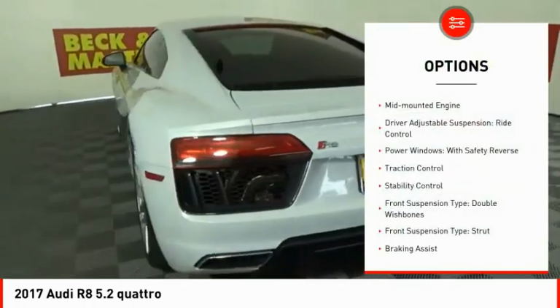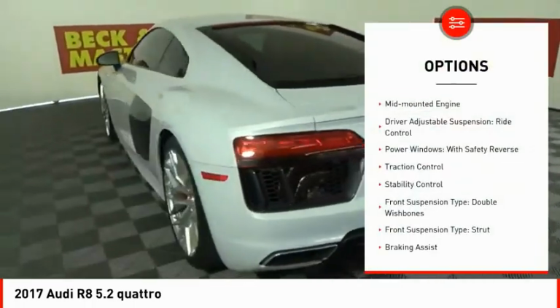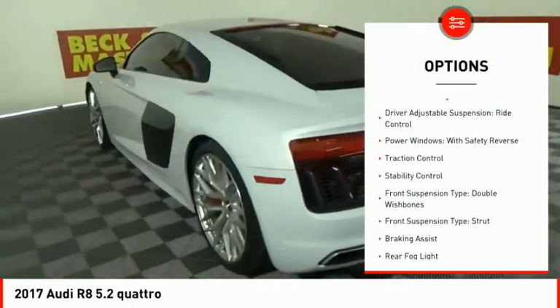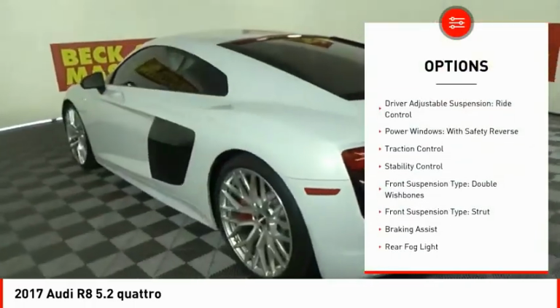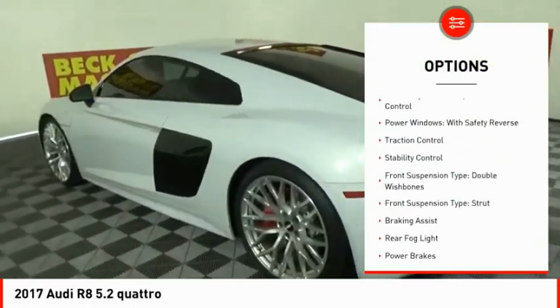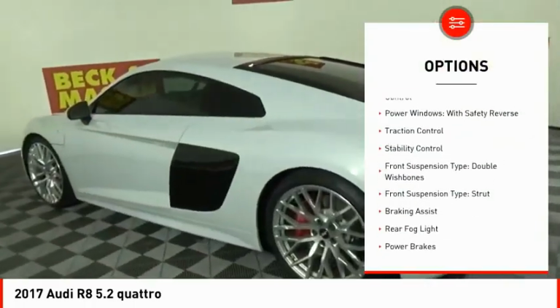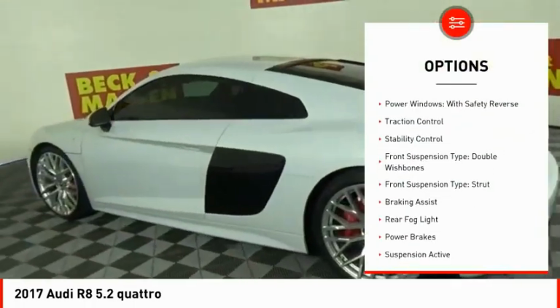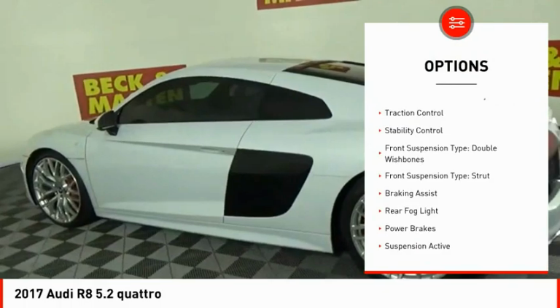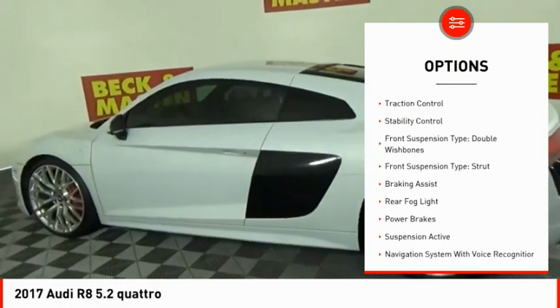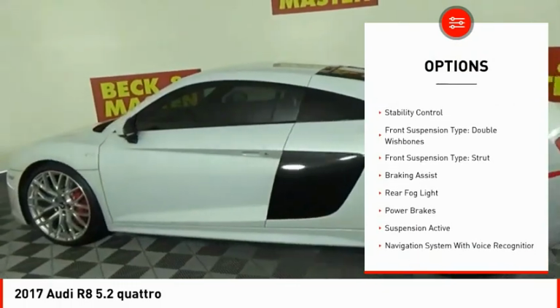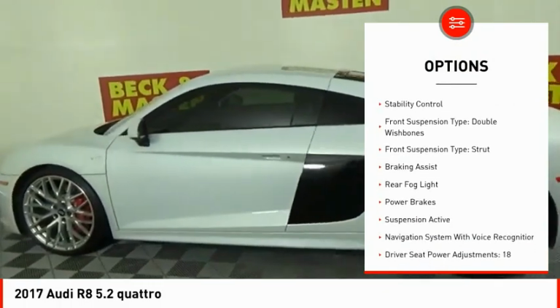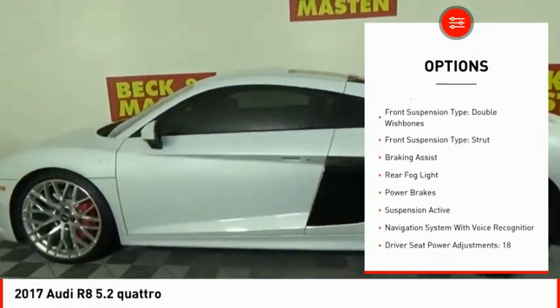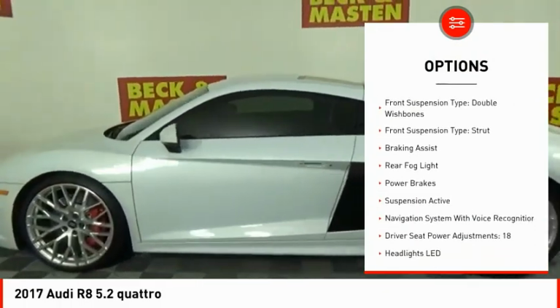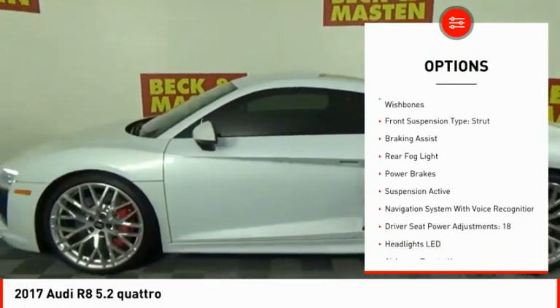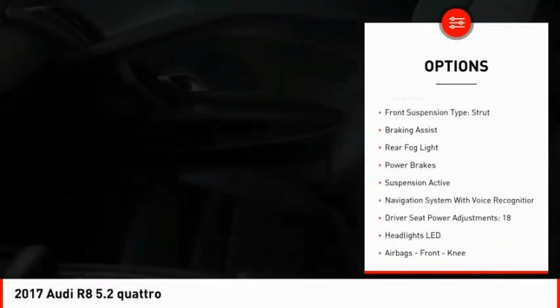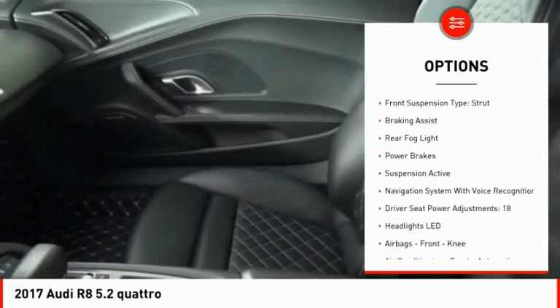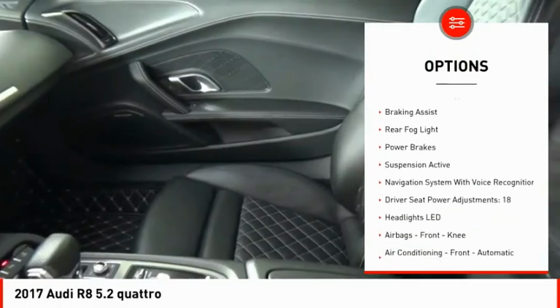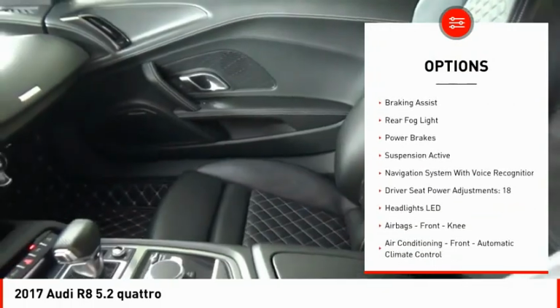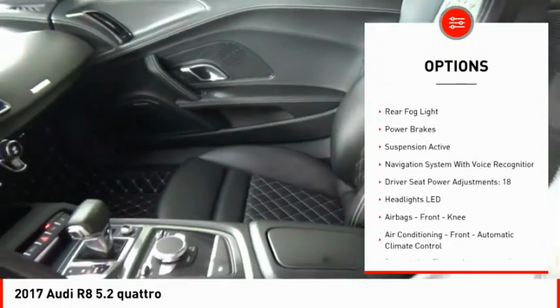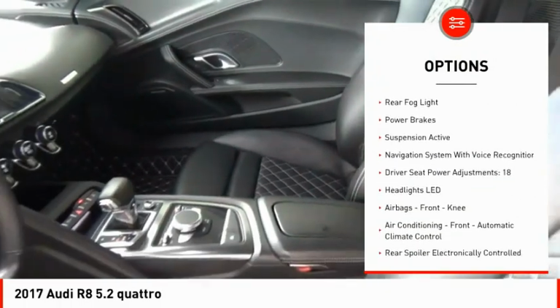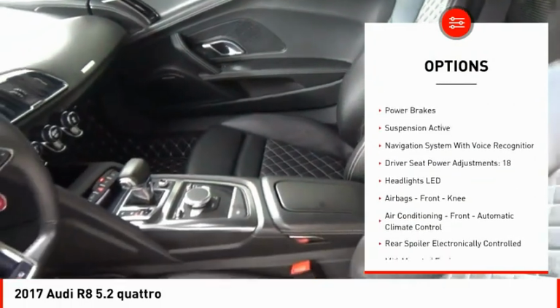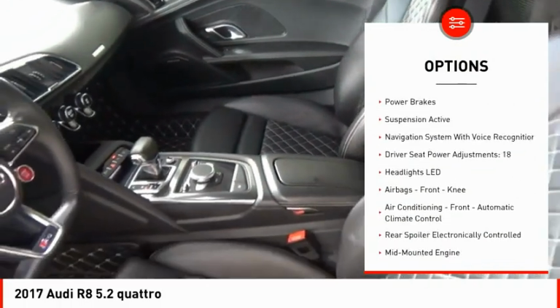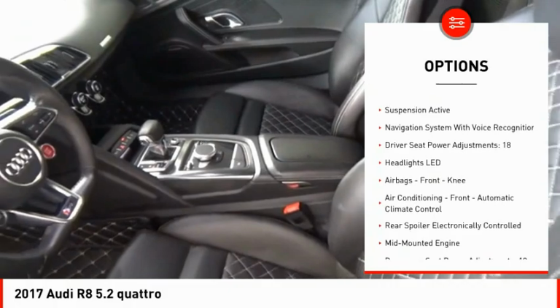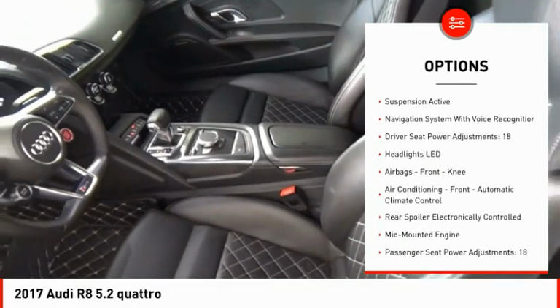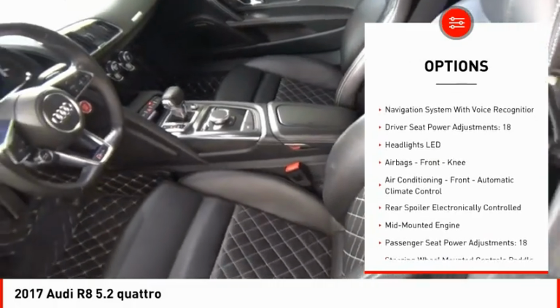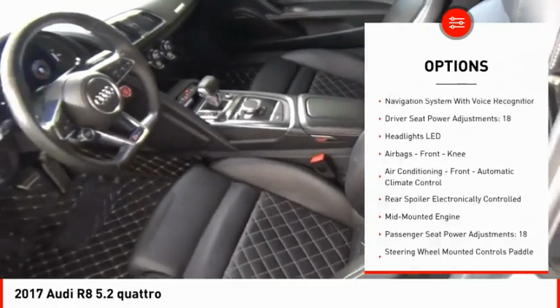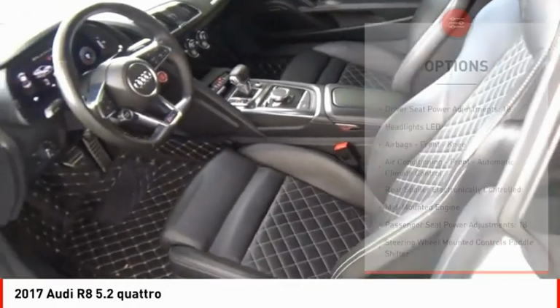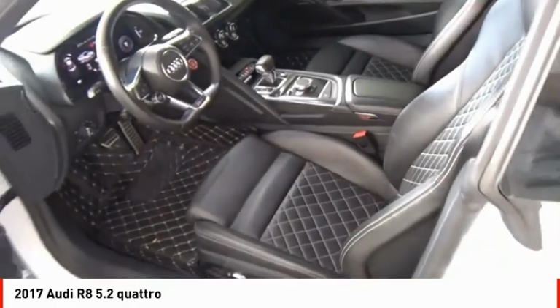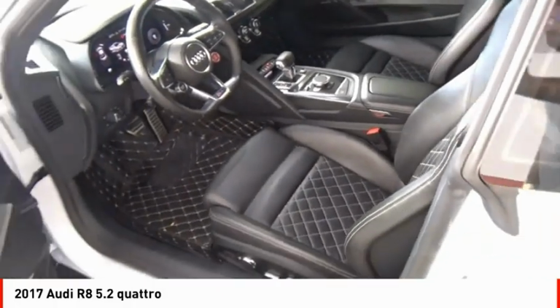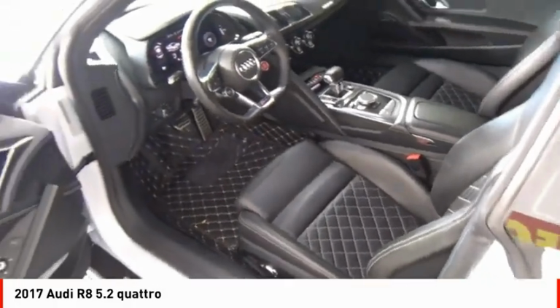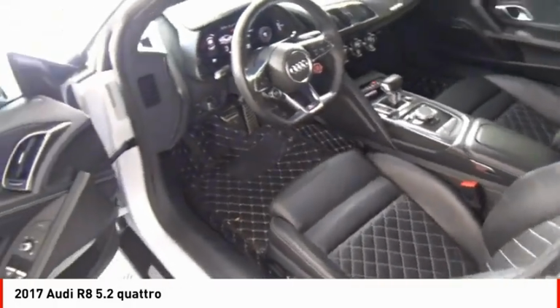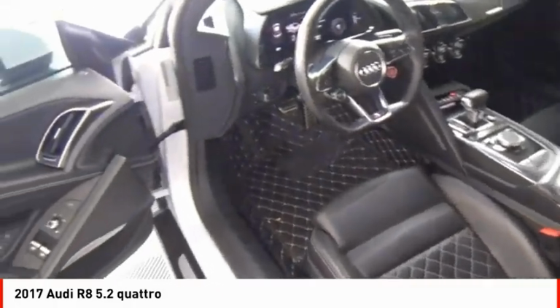Mid-mounted engine, driver adjustable suspension, ride control, power windows with safety reverse, traction control, stability control, front suspension type: double wishbones.